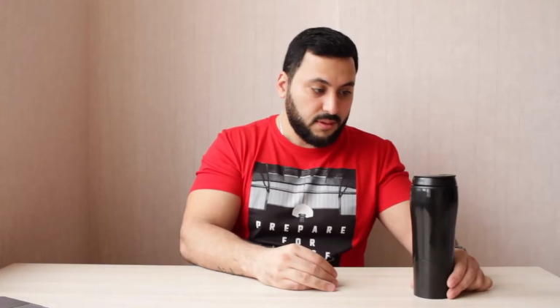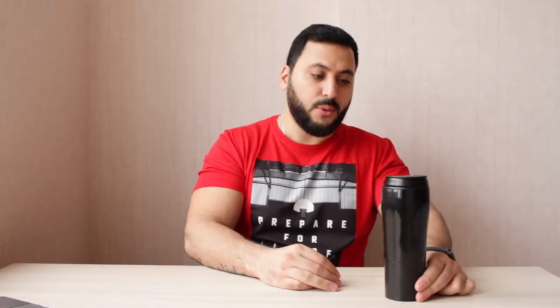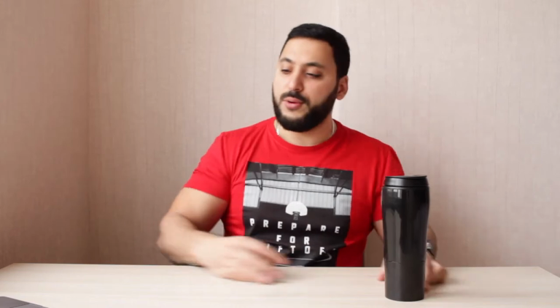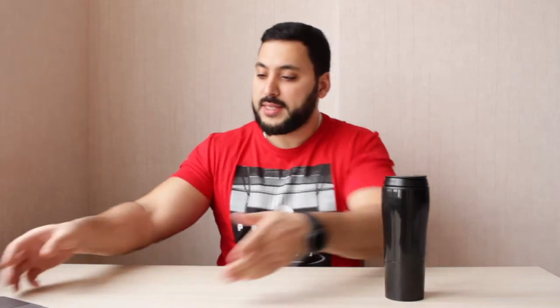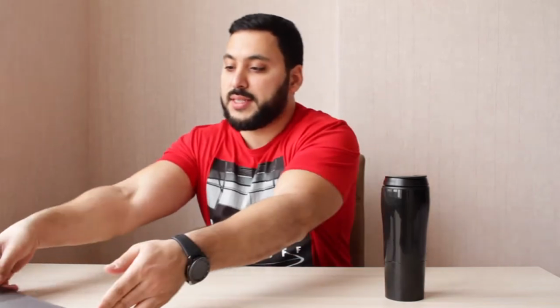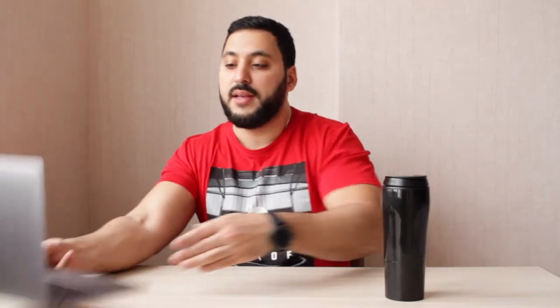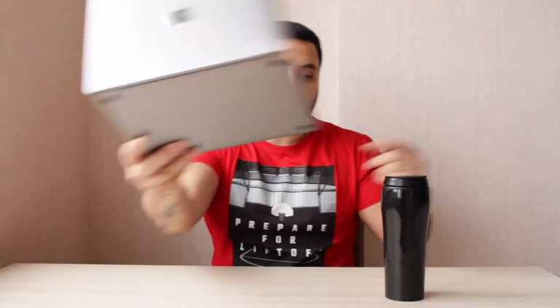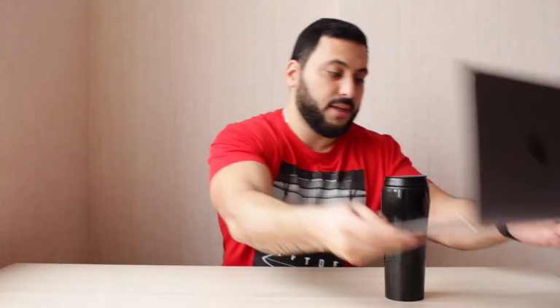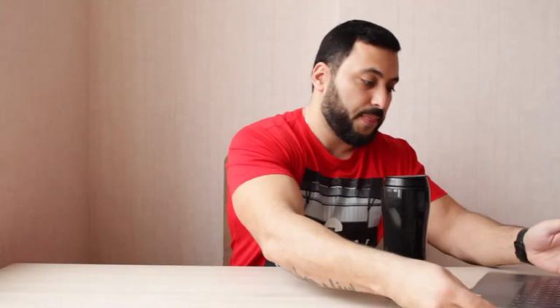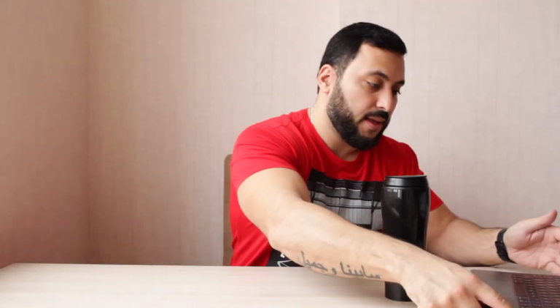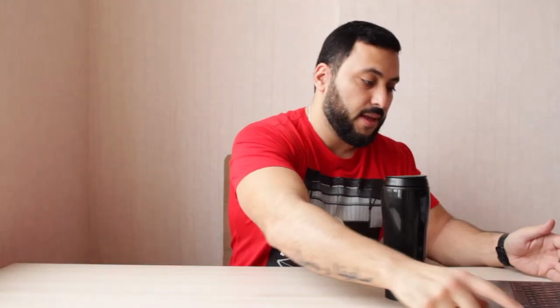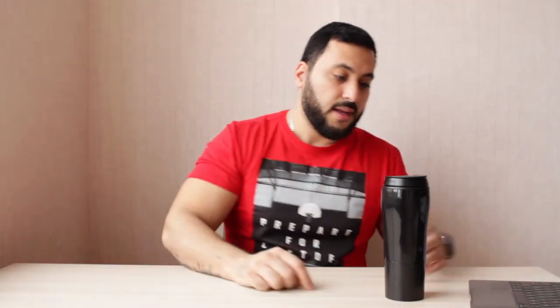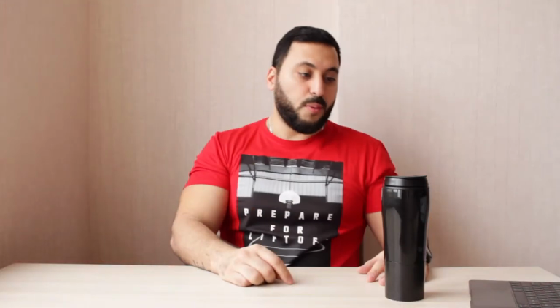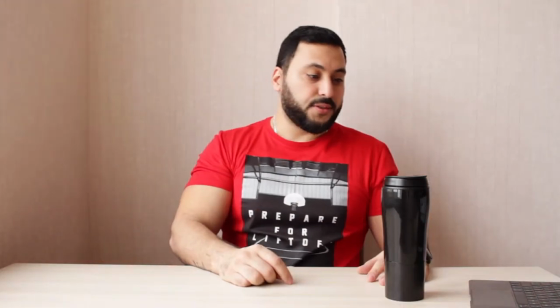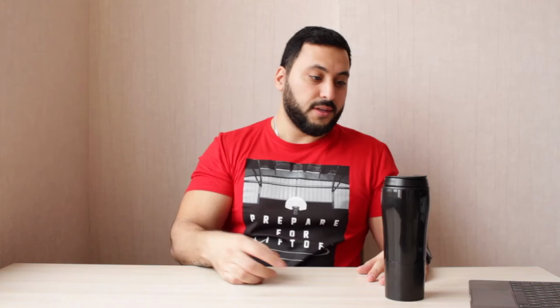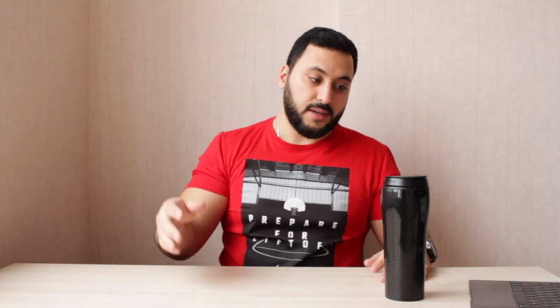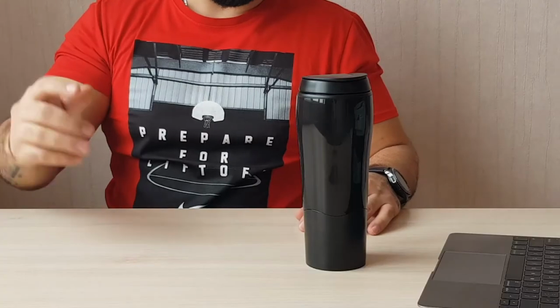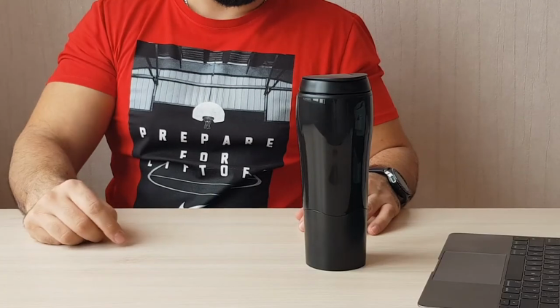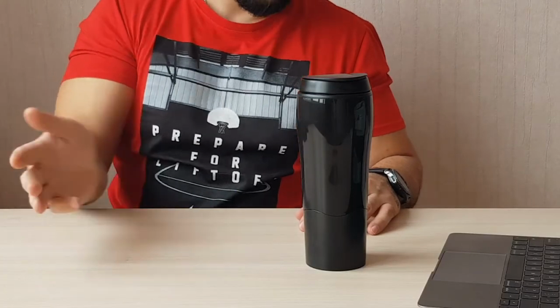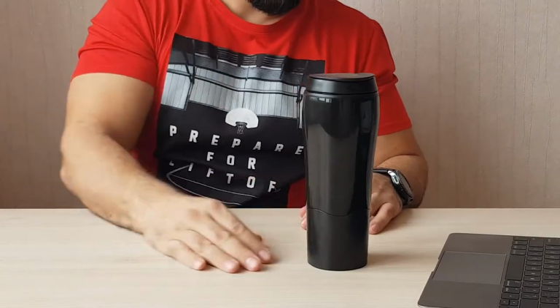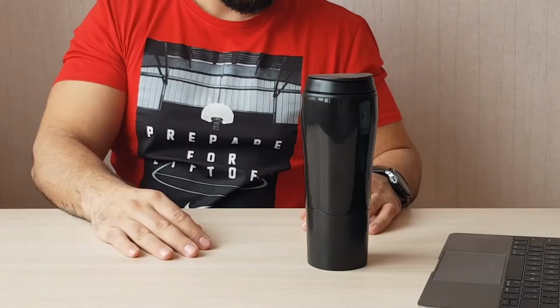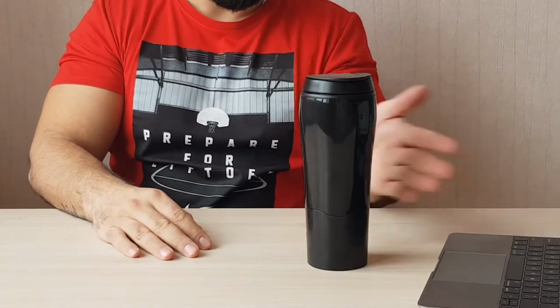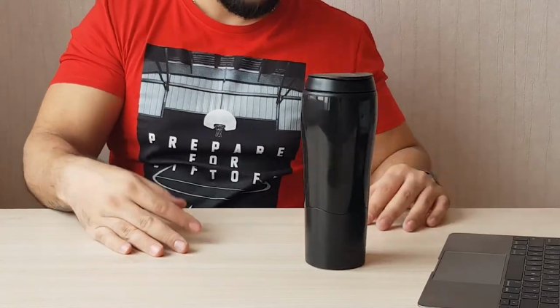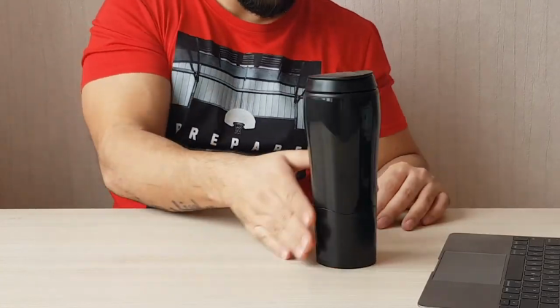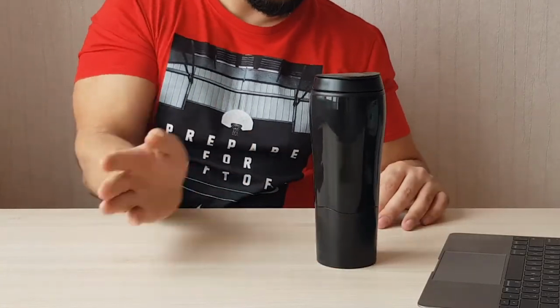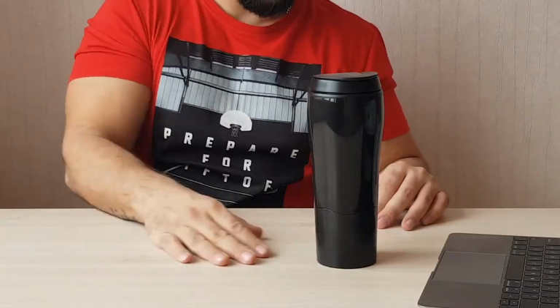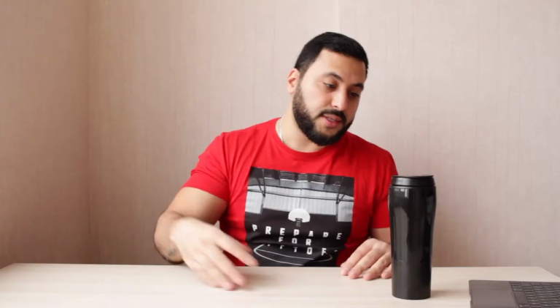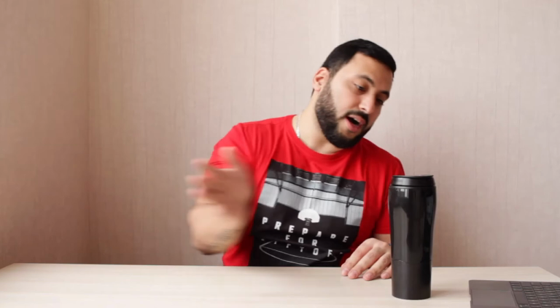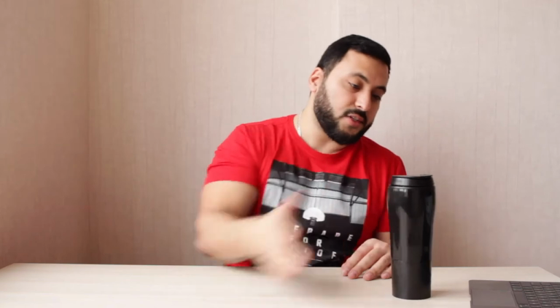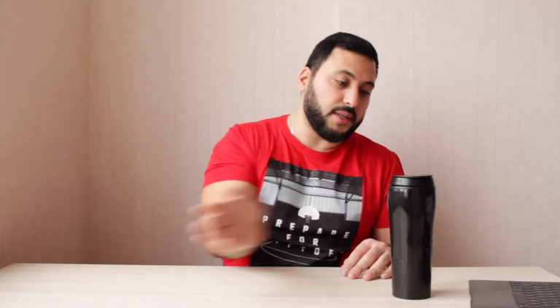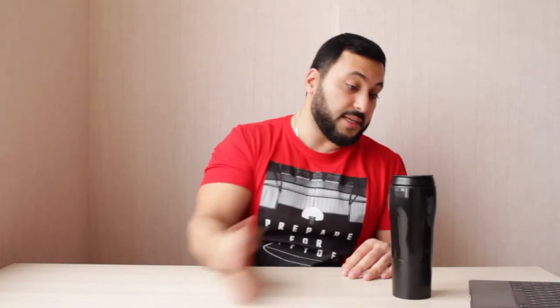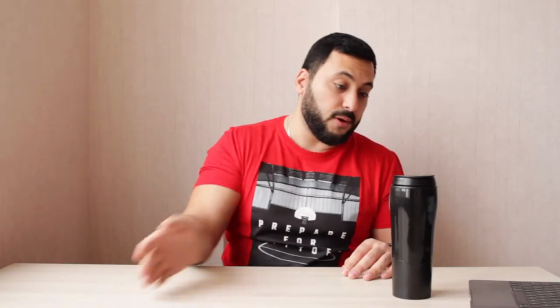So I will now test and risk my laptop. Moment of truth — I hope it doesn't spill. Yes, it's working nice. You see how hard I try to push it and it doesn't fall over.